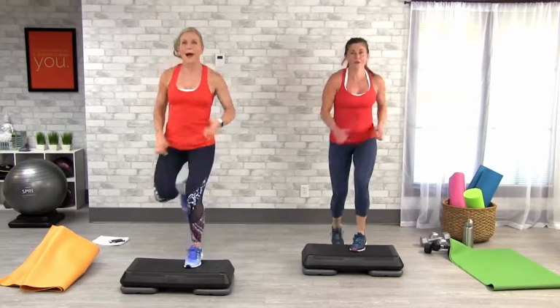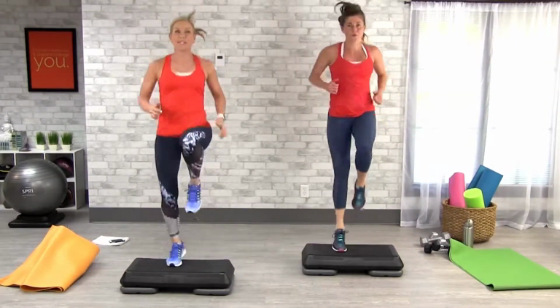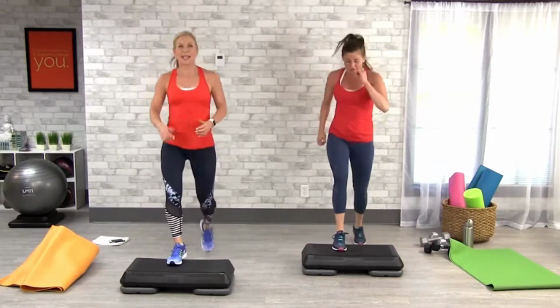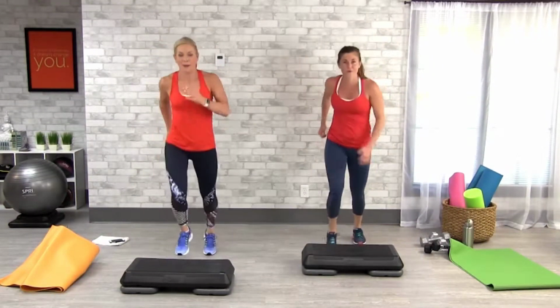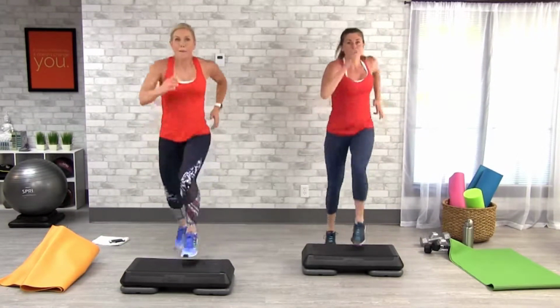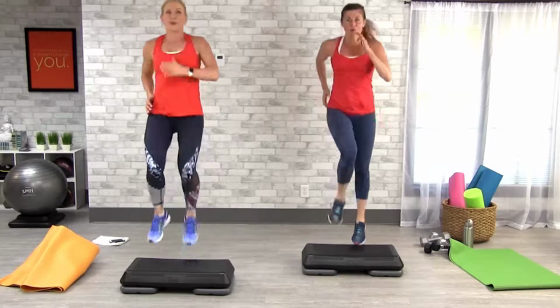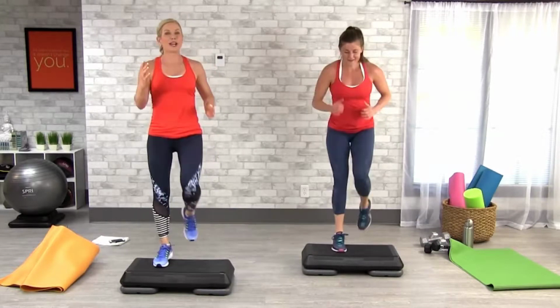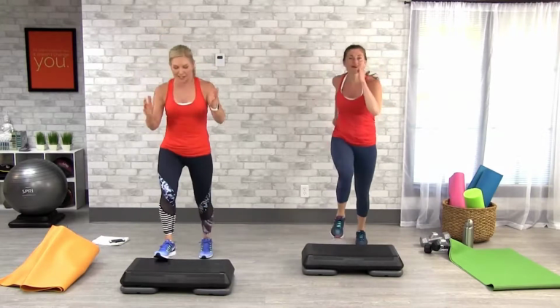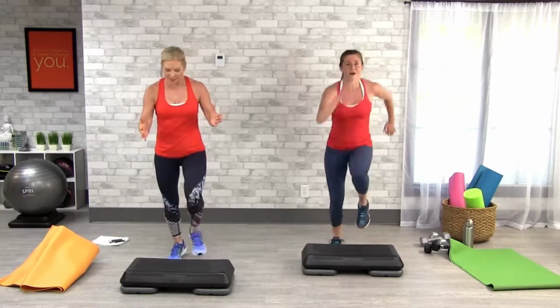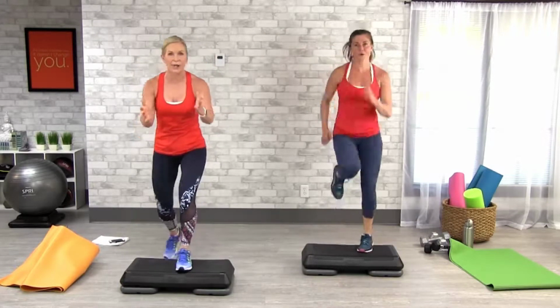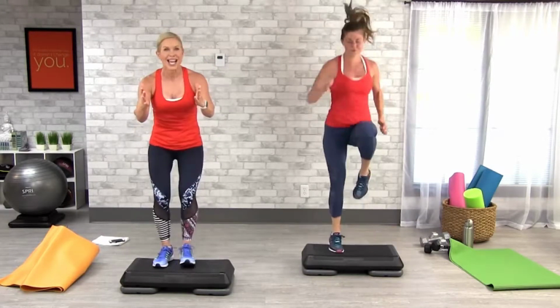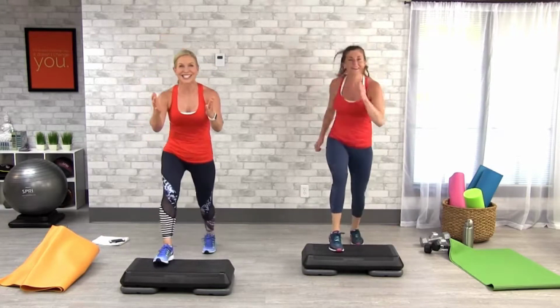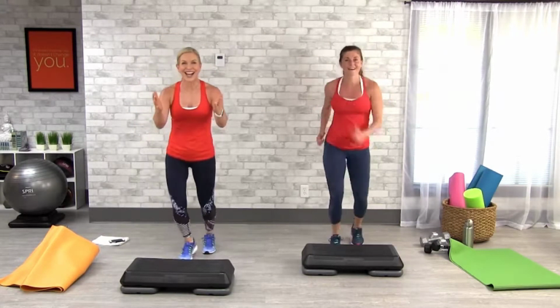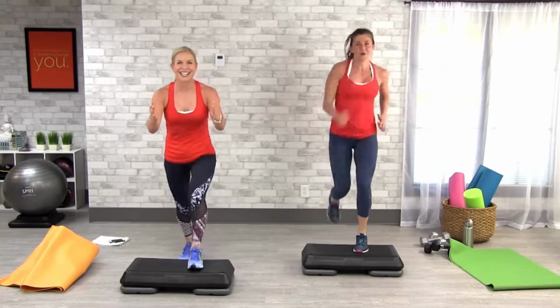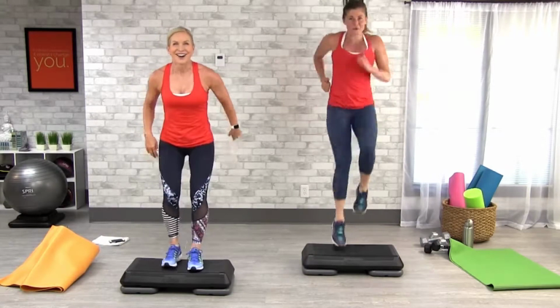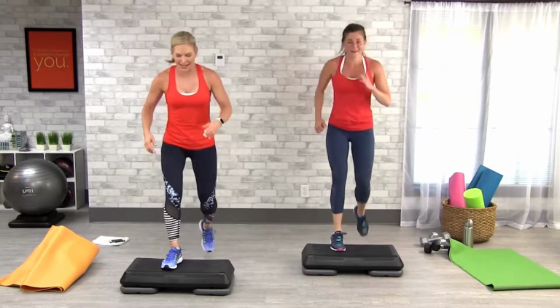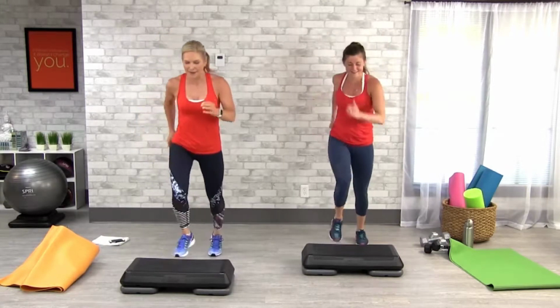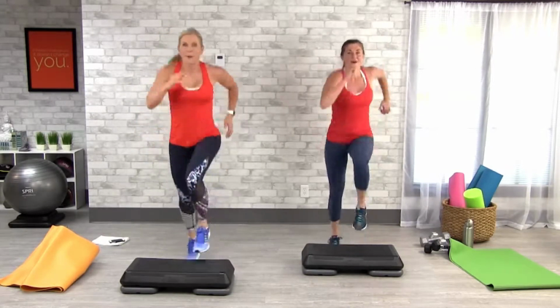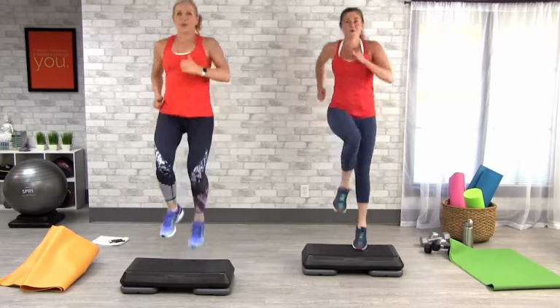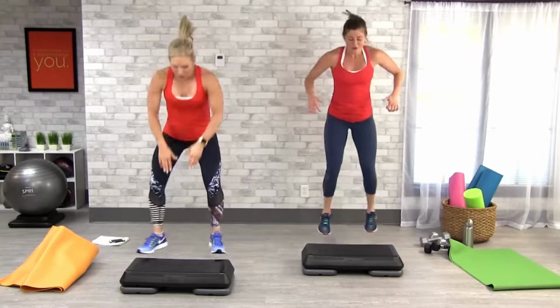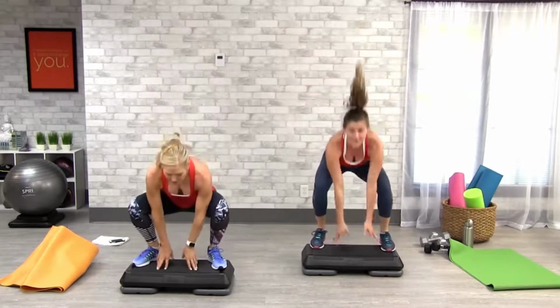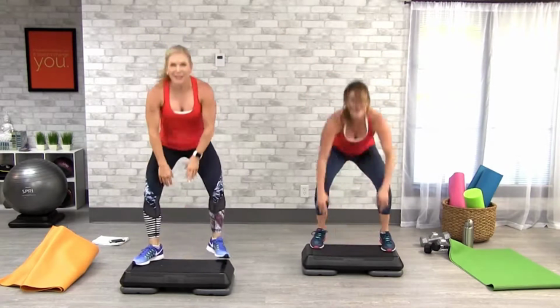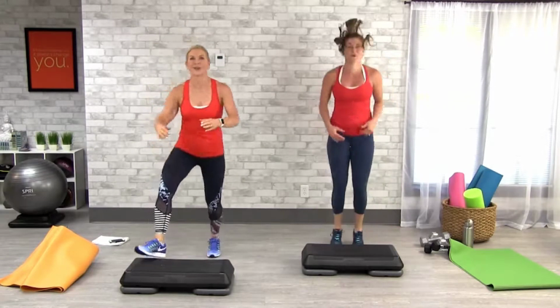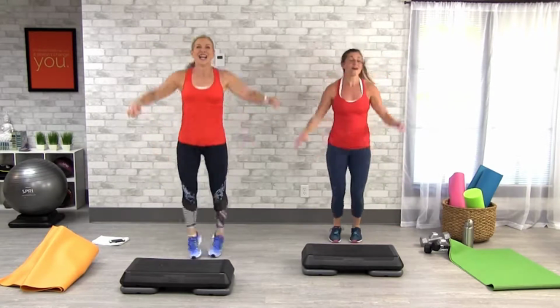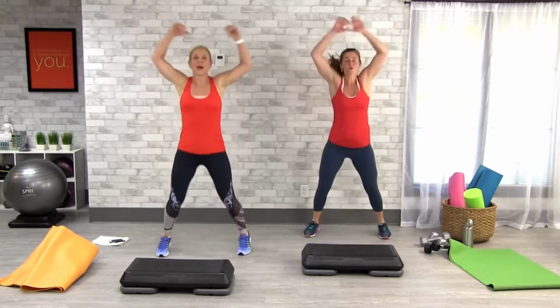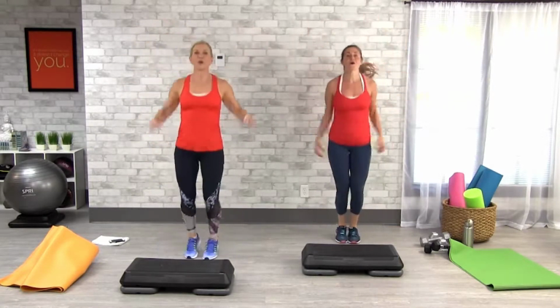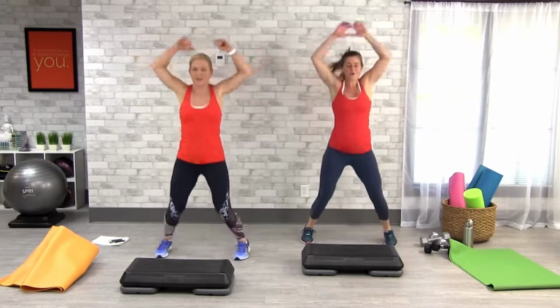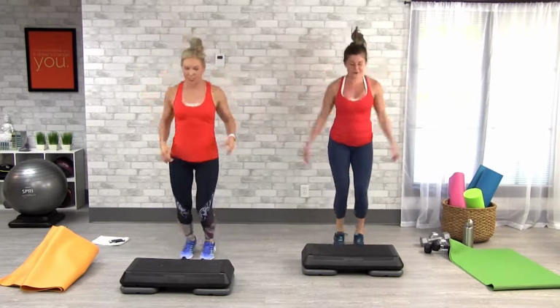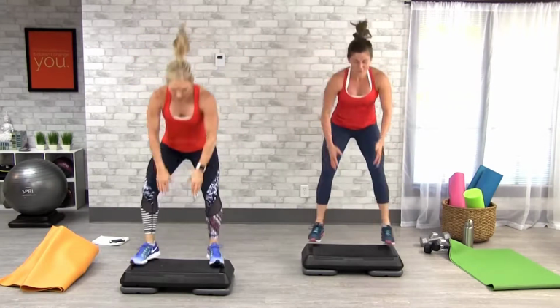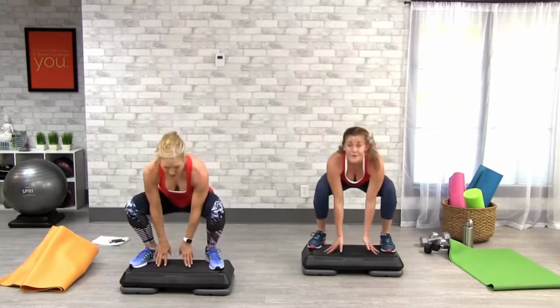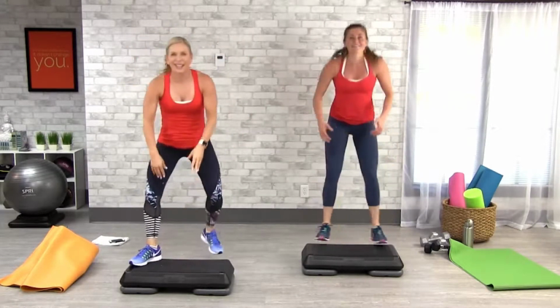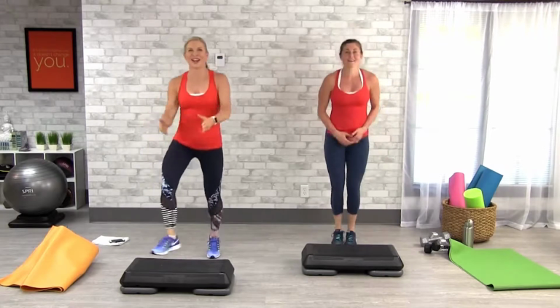Pop those knees! Pop those knees! Now, you can still keep it down here — this is fine. Pop those knees, jump it up, down. You're dropping that booty, drive that booty down. I like it!